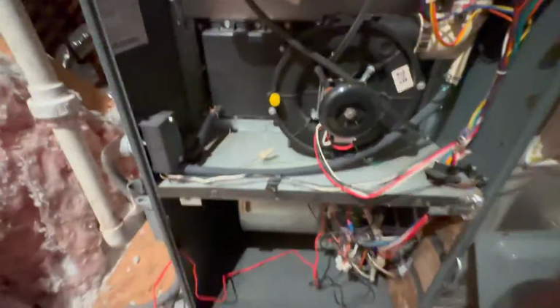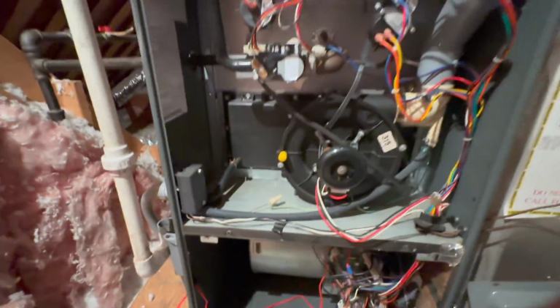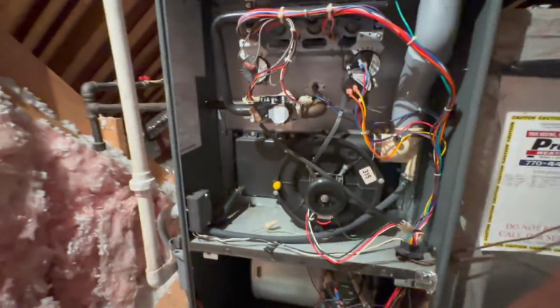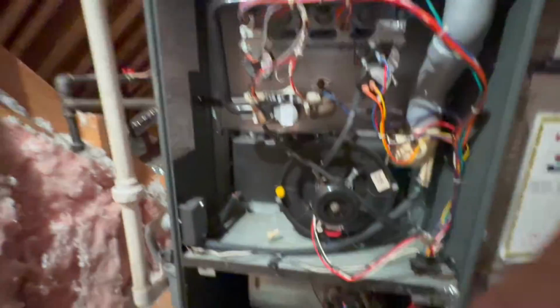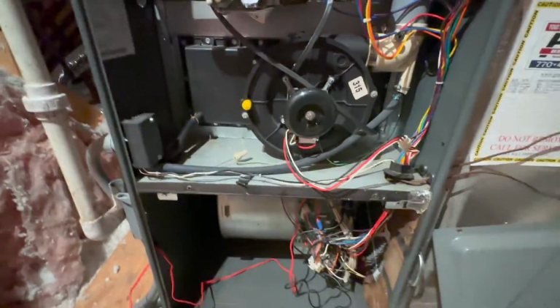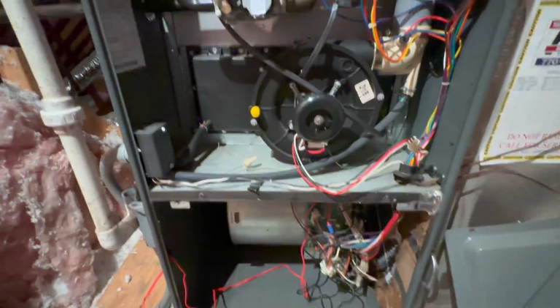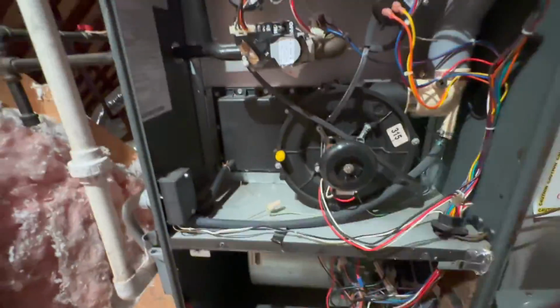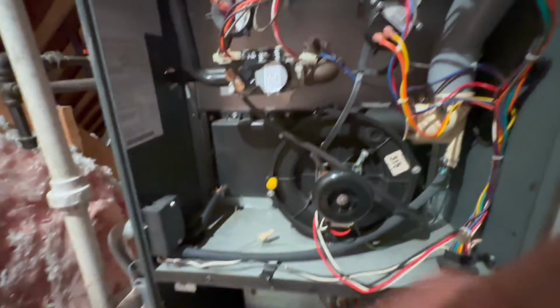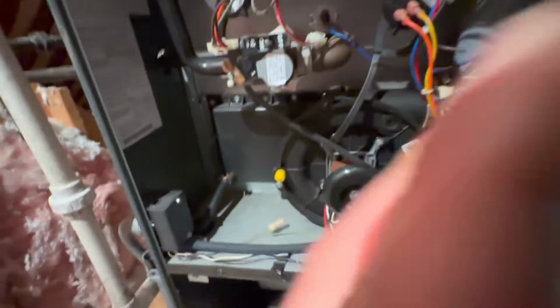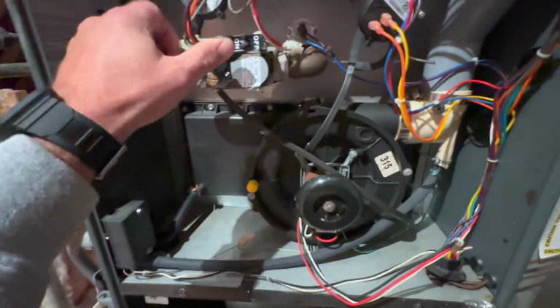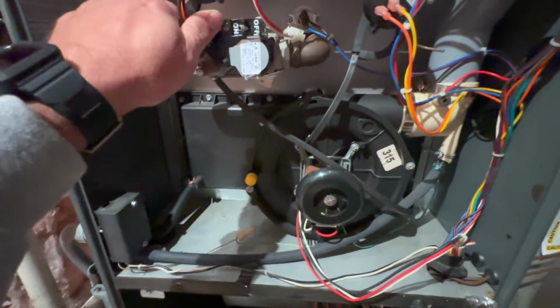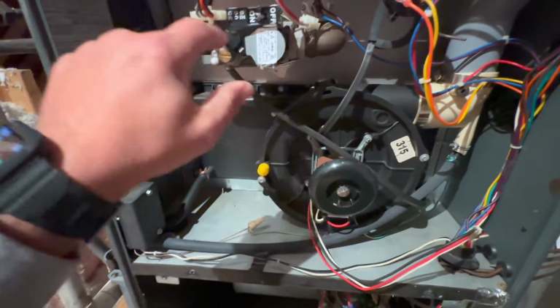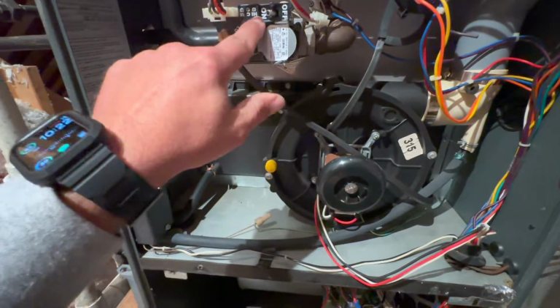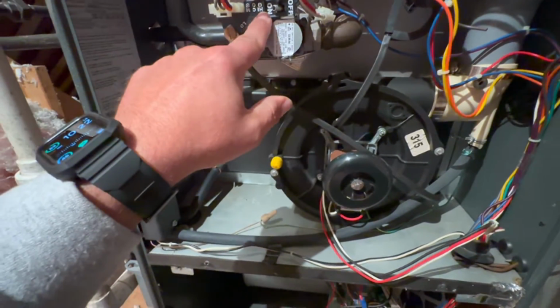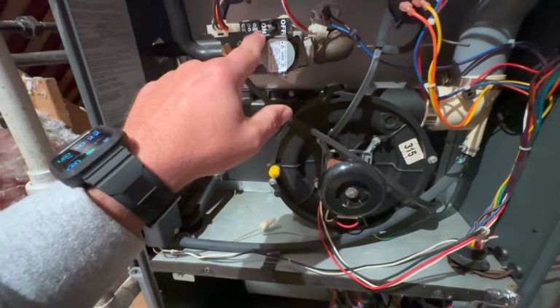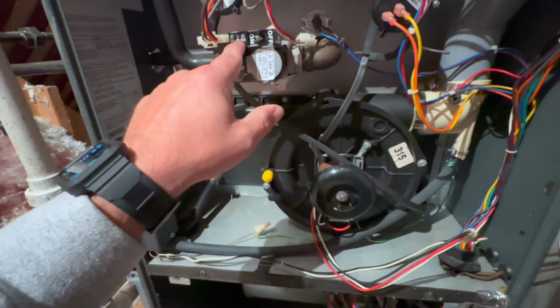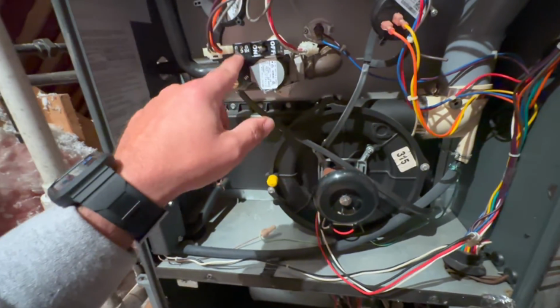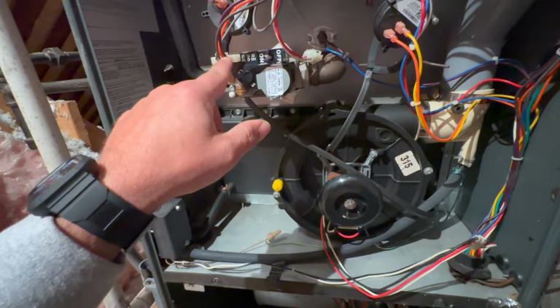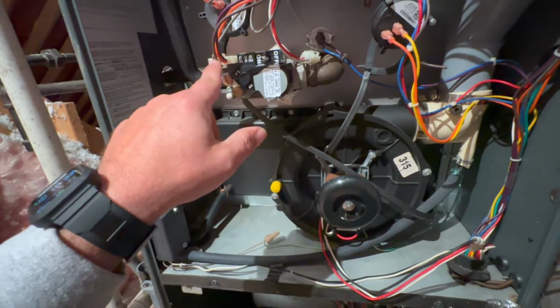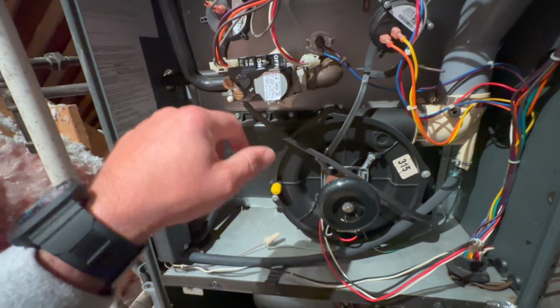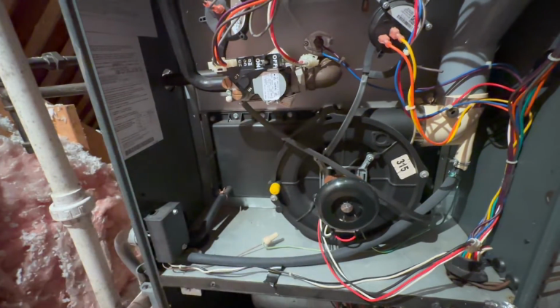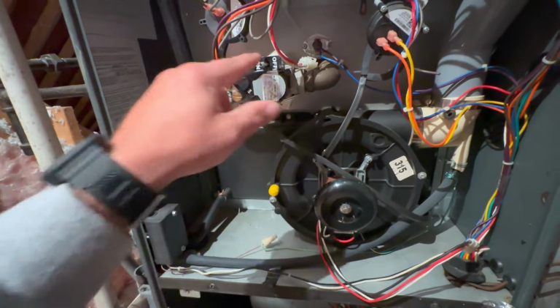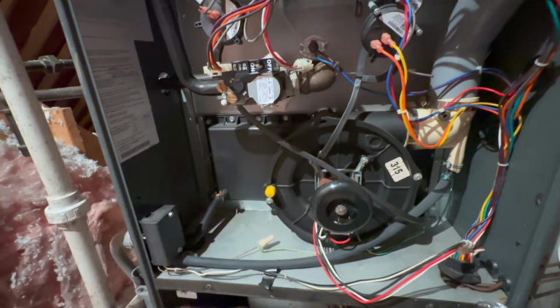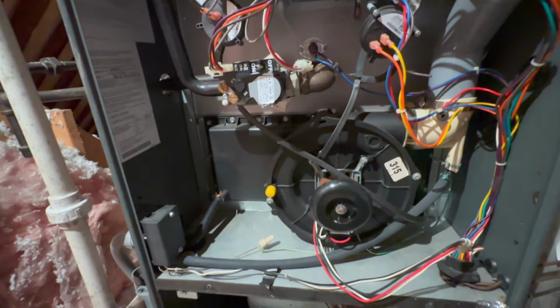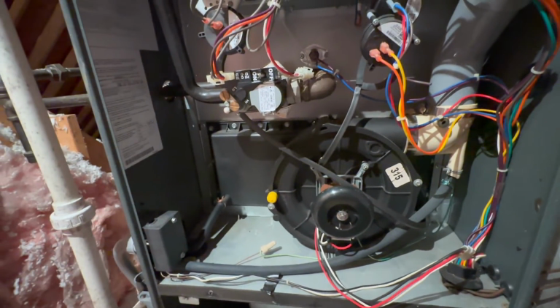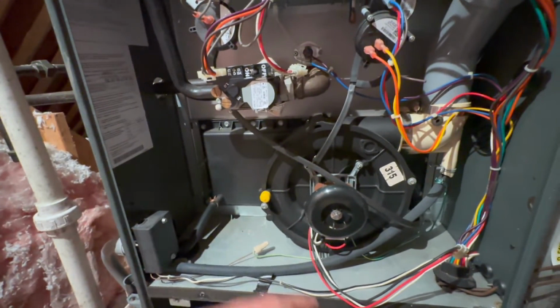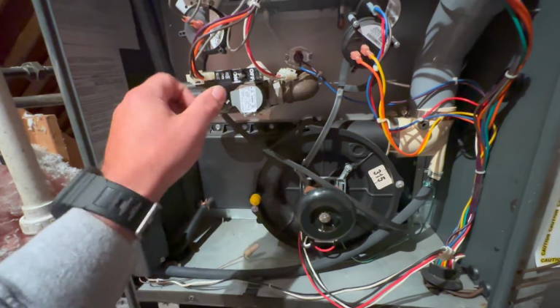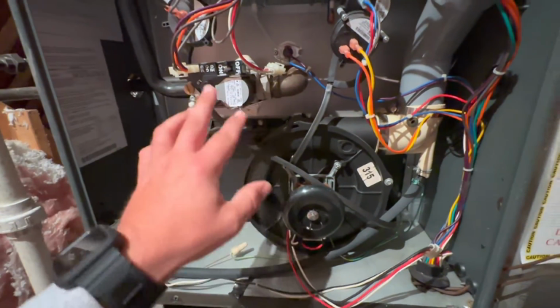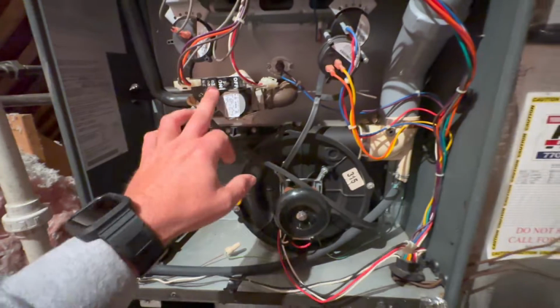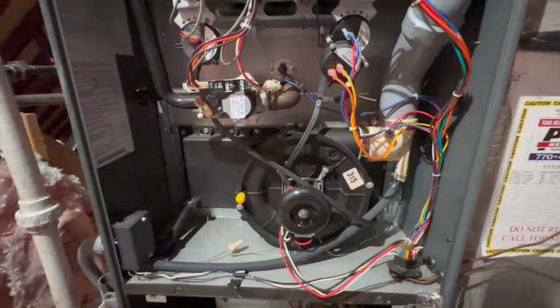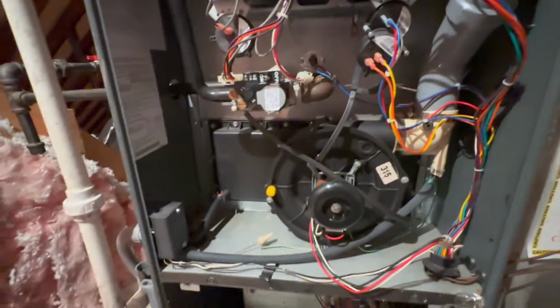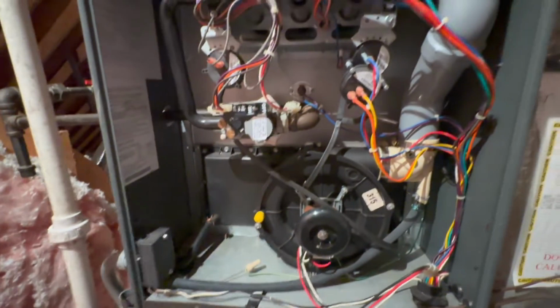It looks like it's going to be either the board or the valve, so we're going to take this off and we're going to check our voltage going to the valve and see if that board's sending the voltage. That way we can determine valve or board.